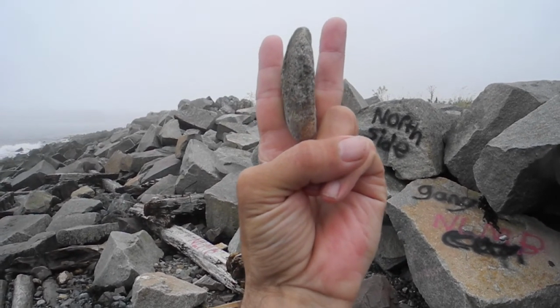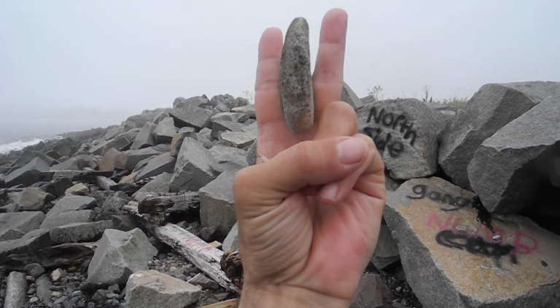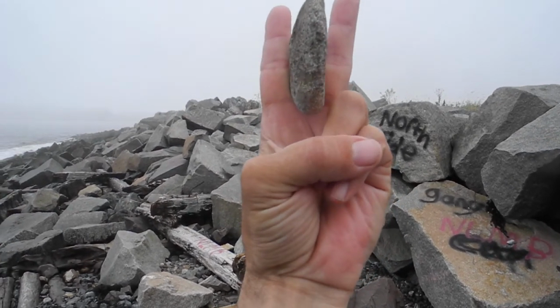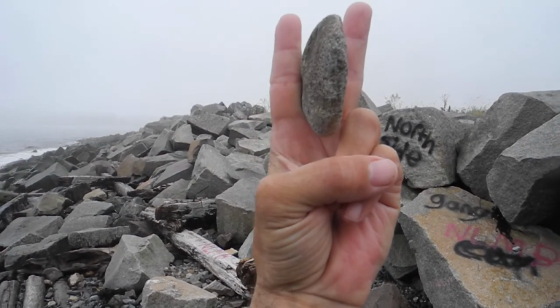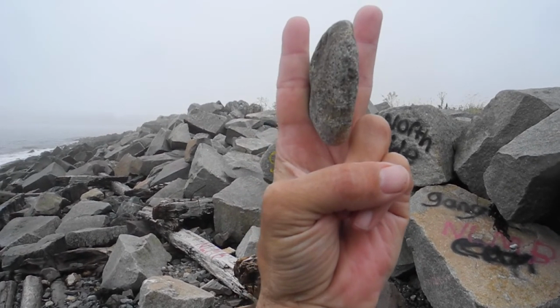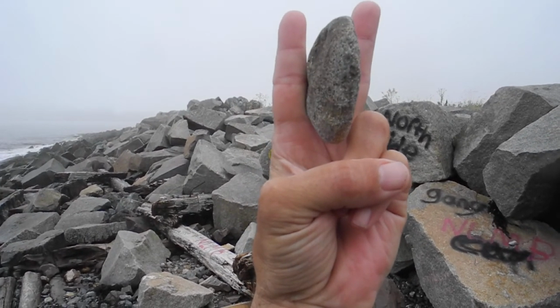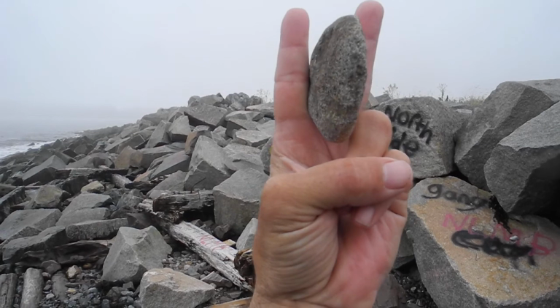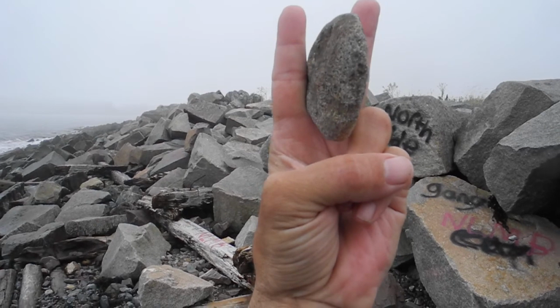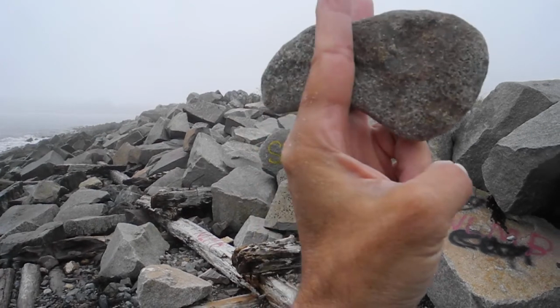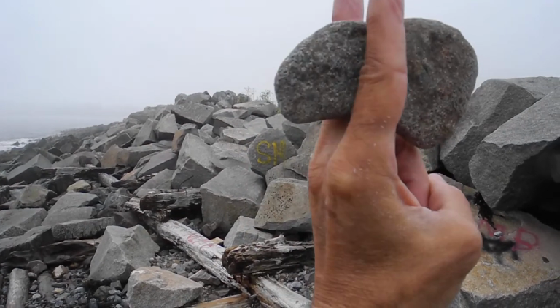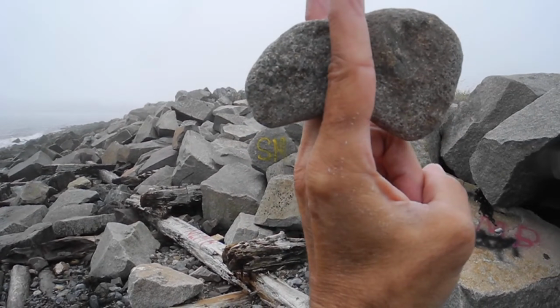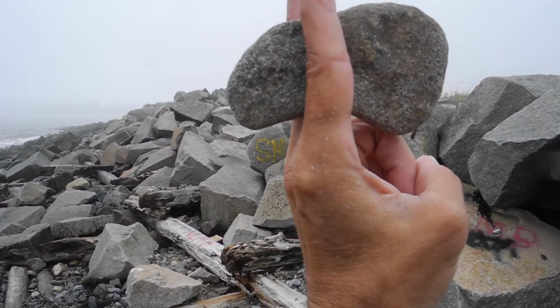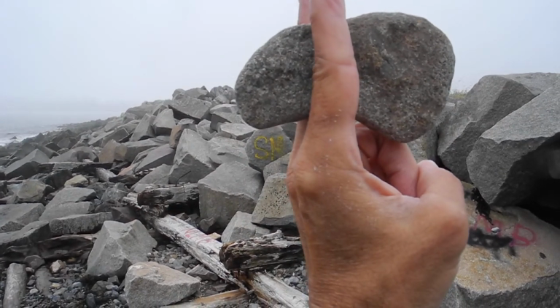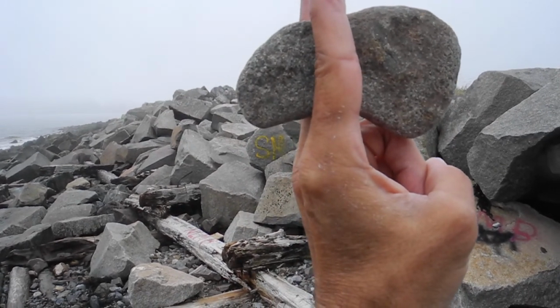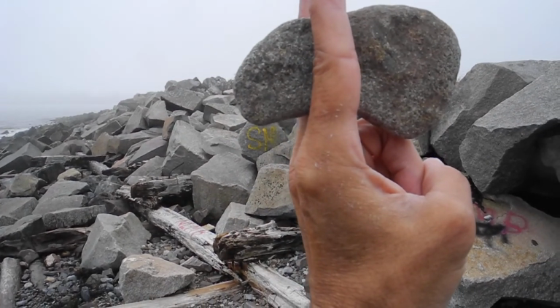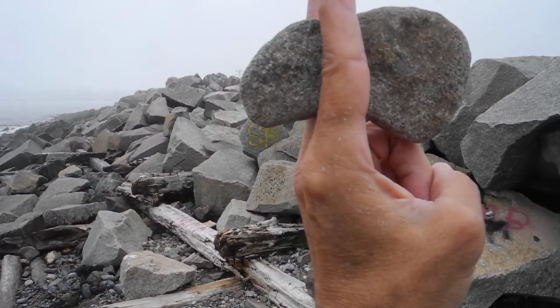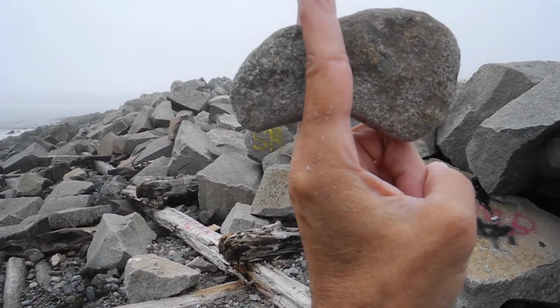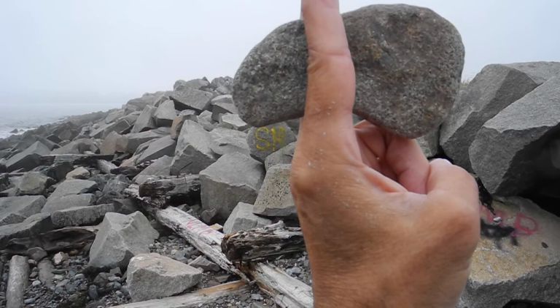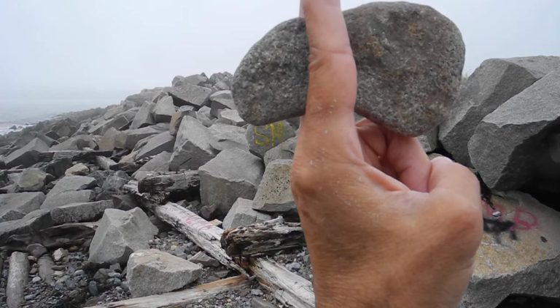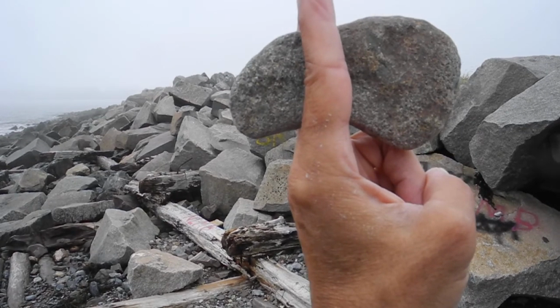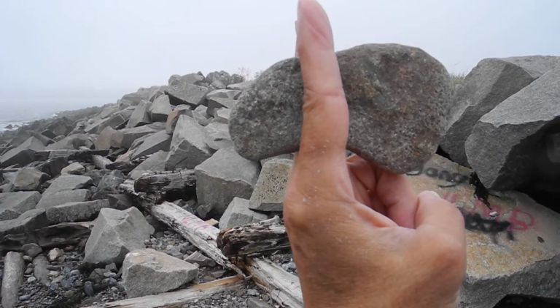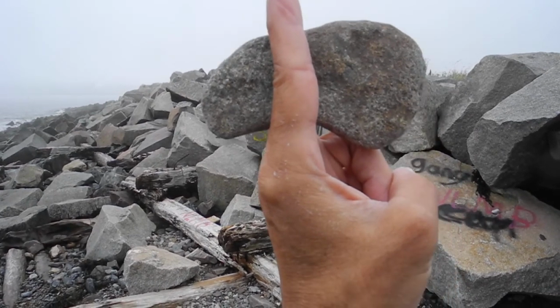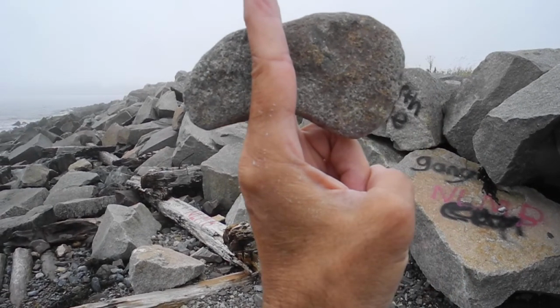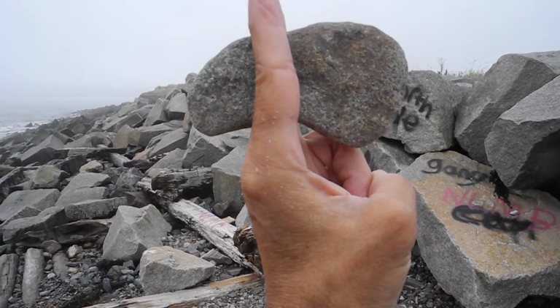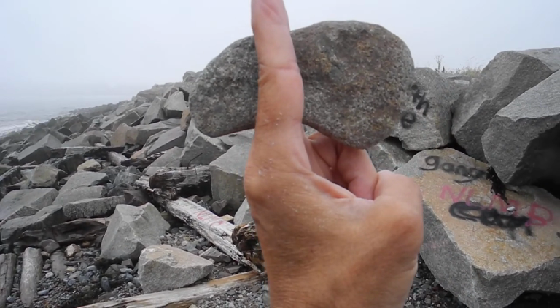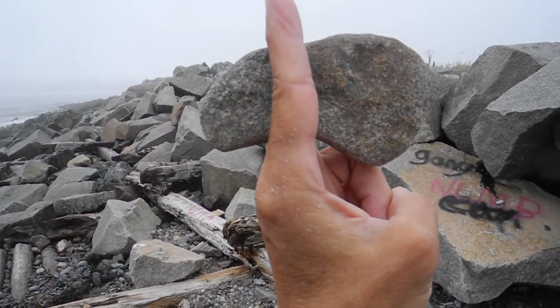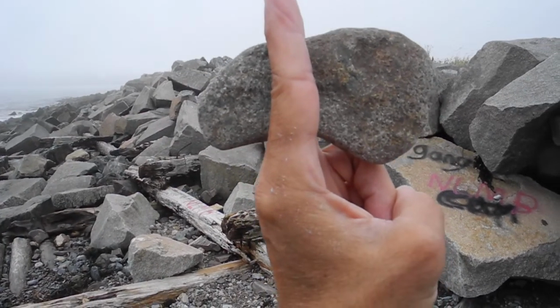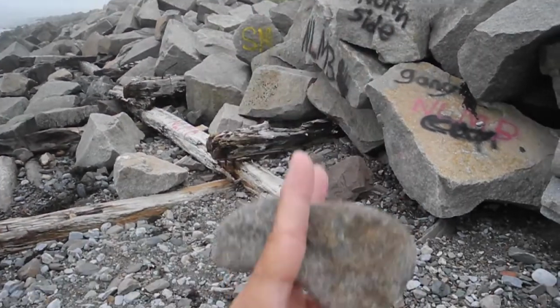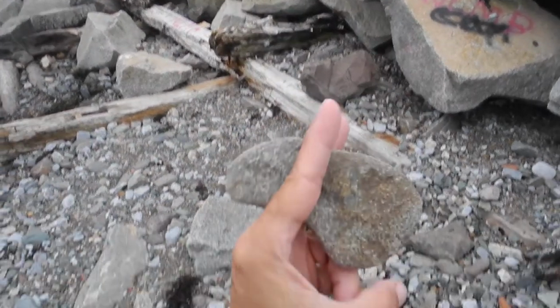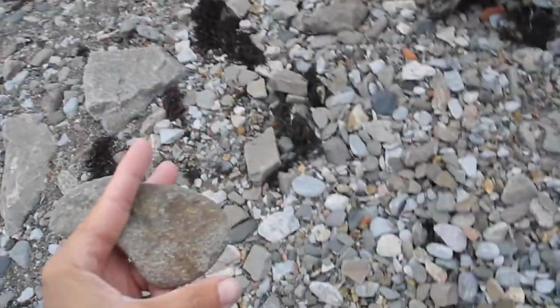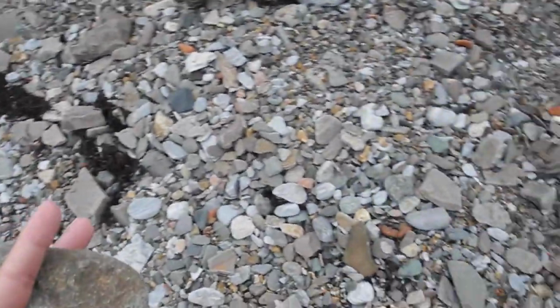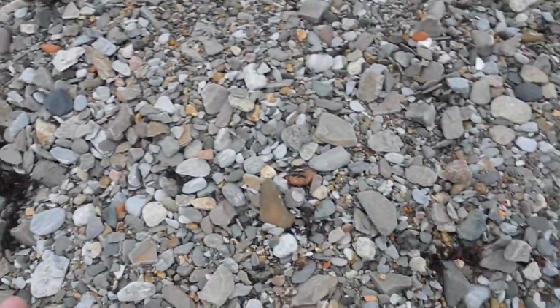This probably had an edge at one time. This is from the Archaic period, and it was lying on this beach.